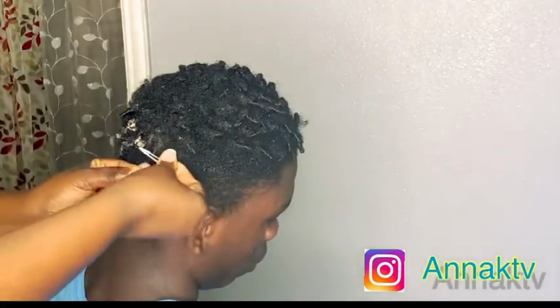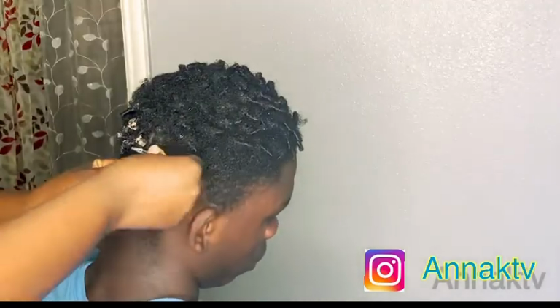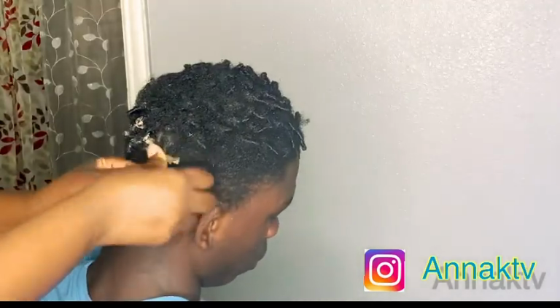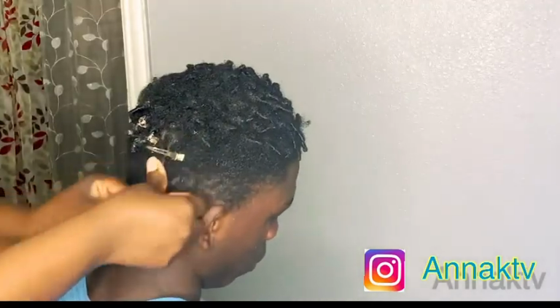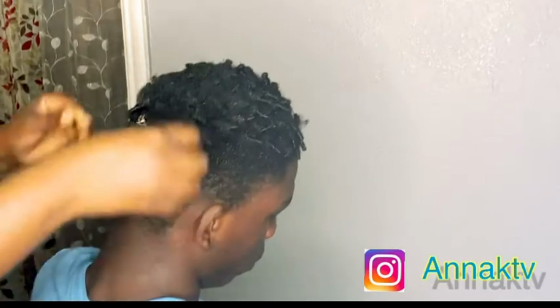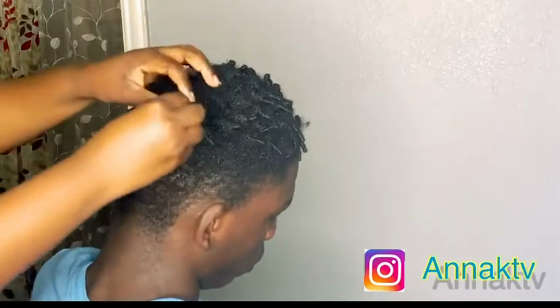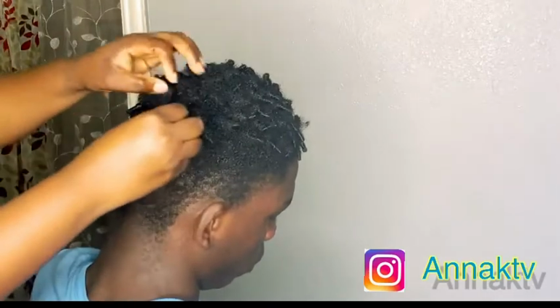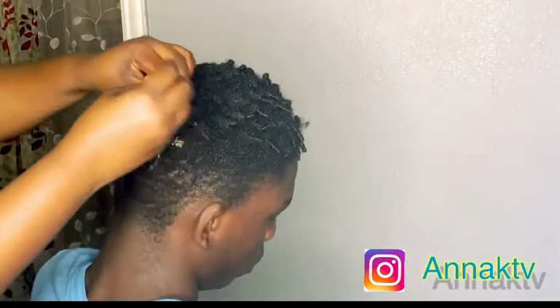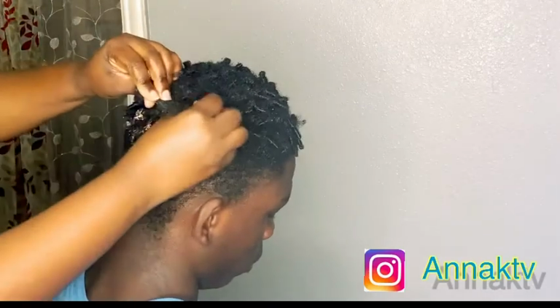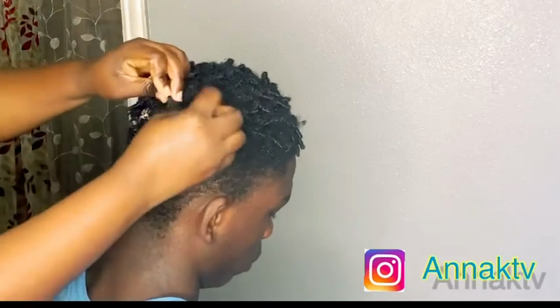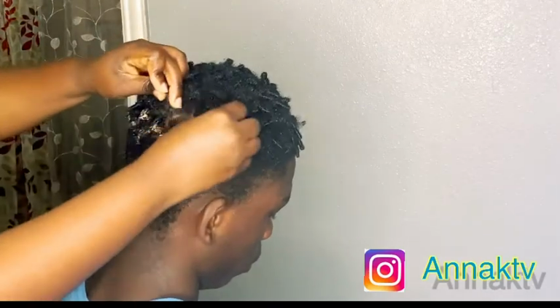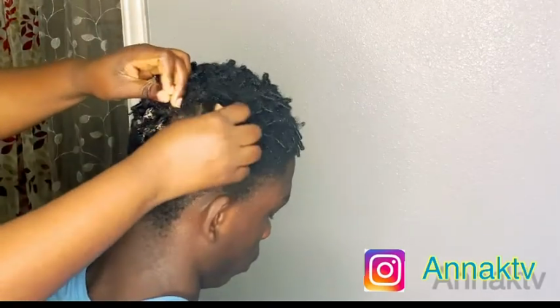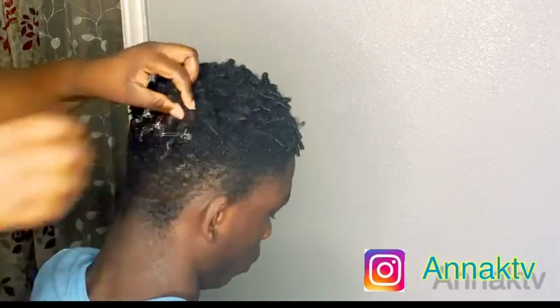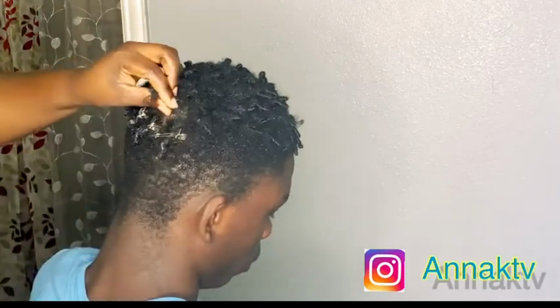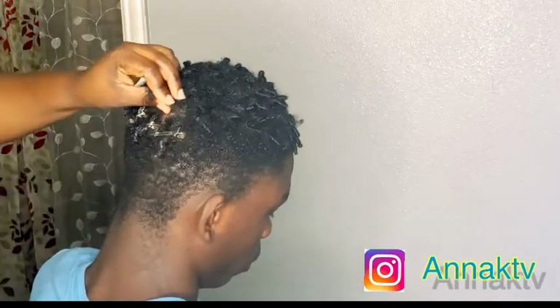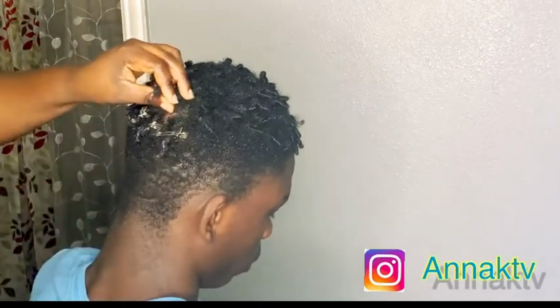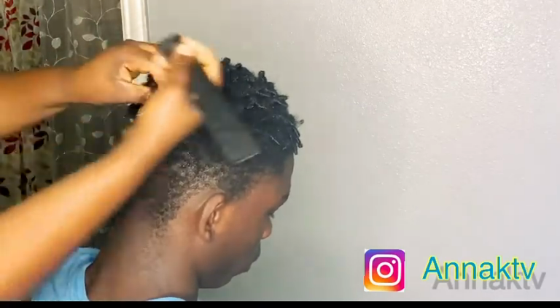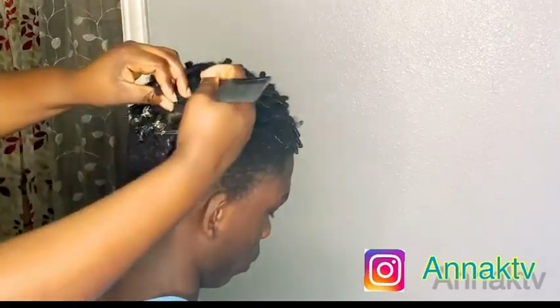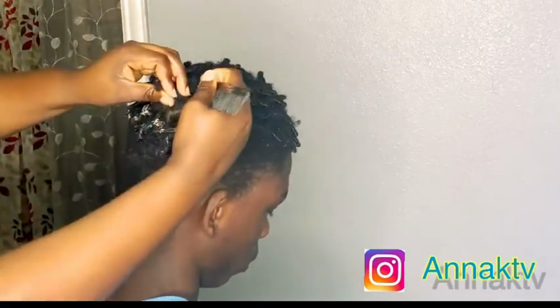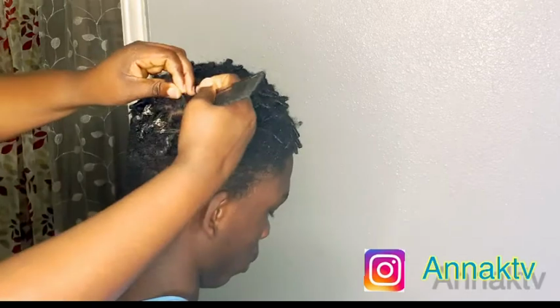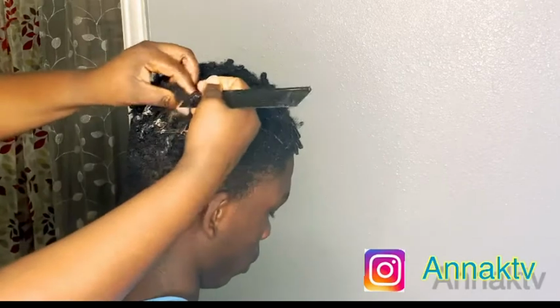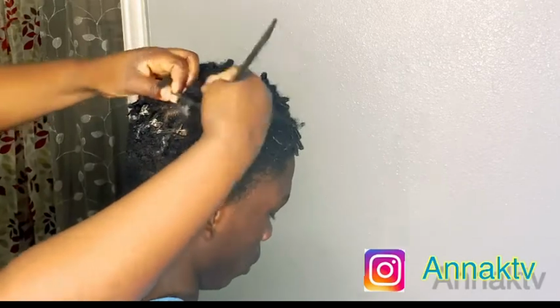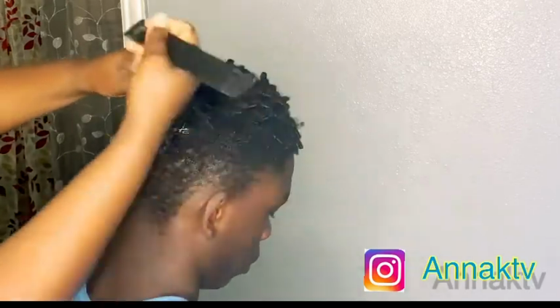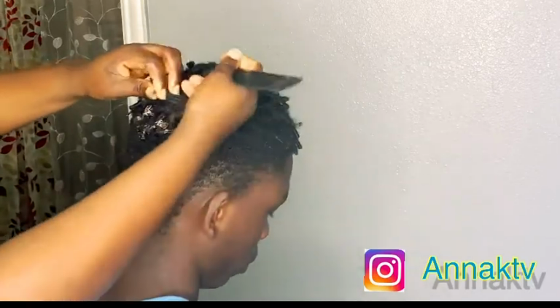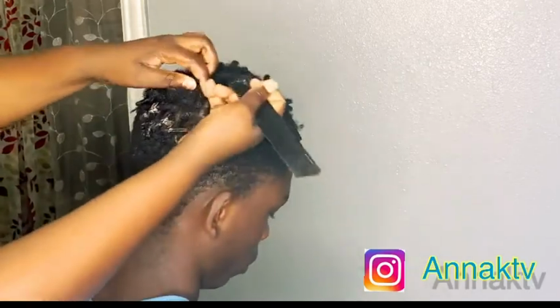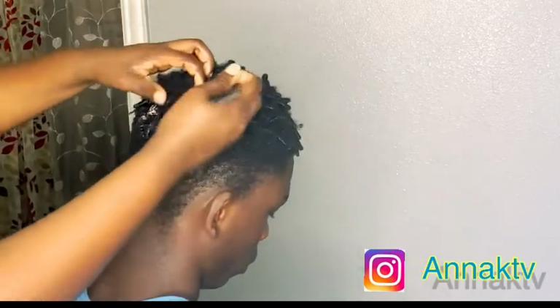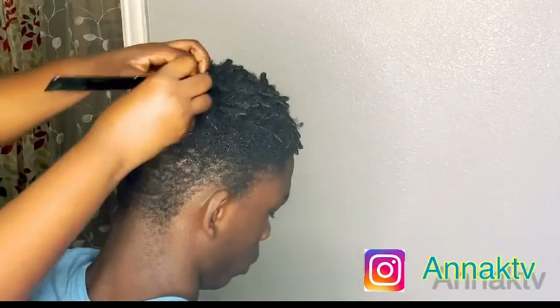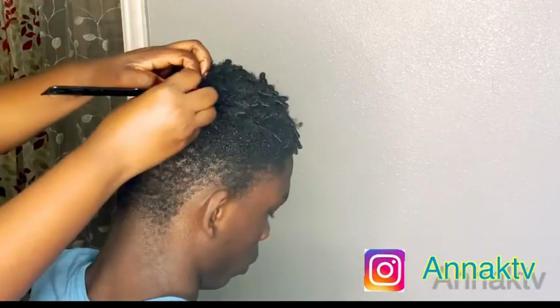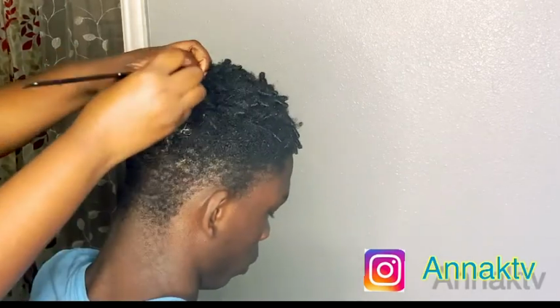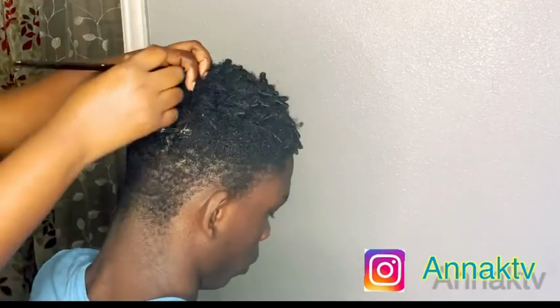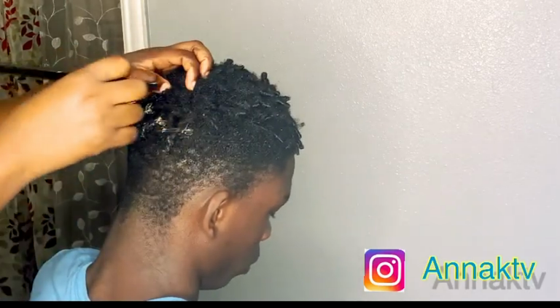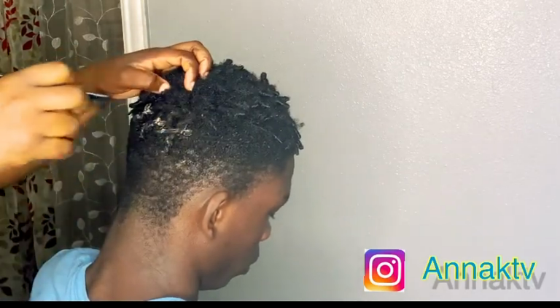Take a clip — you clip the hair once it's already twisted. I'm using a rat tail comb for this.